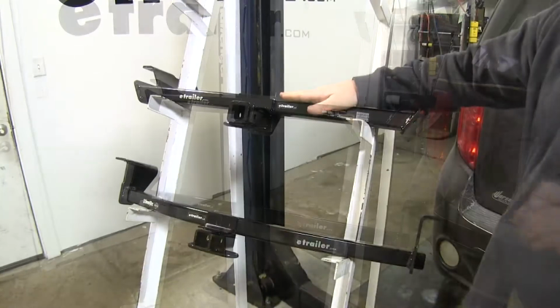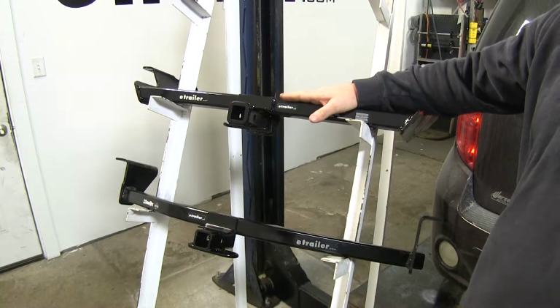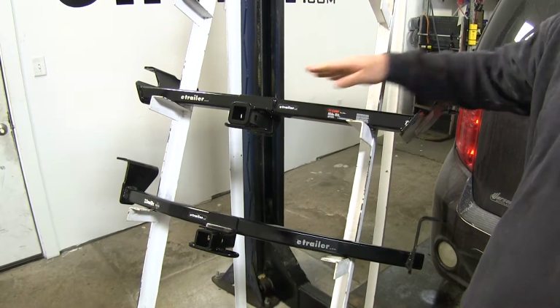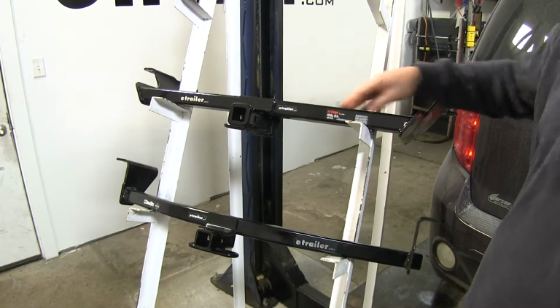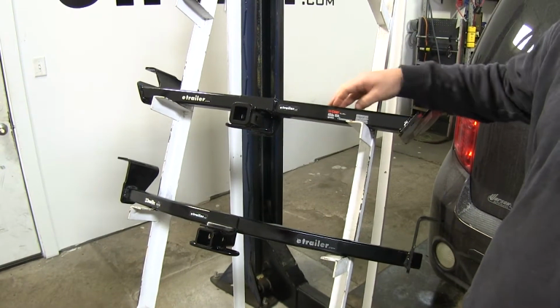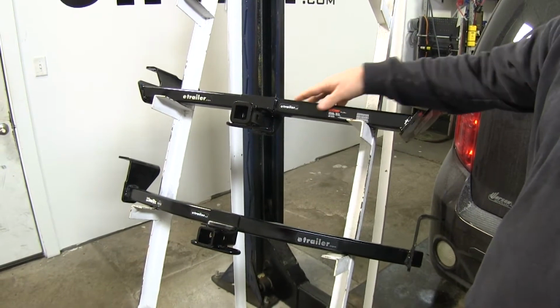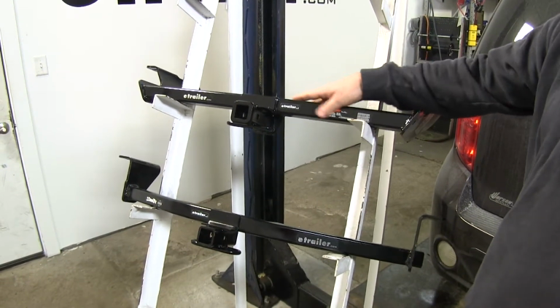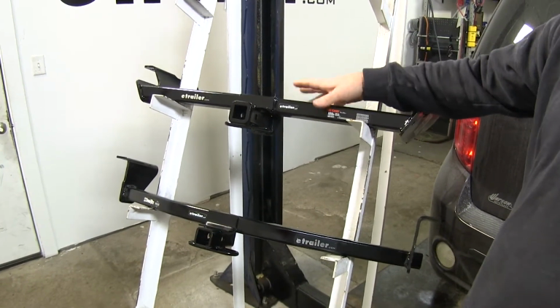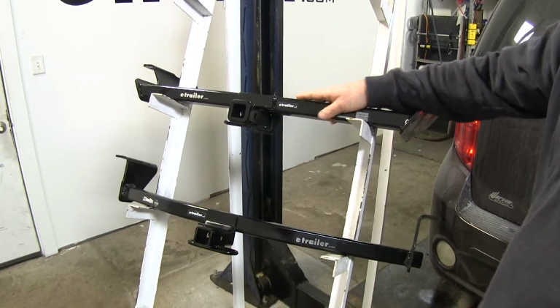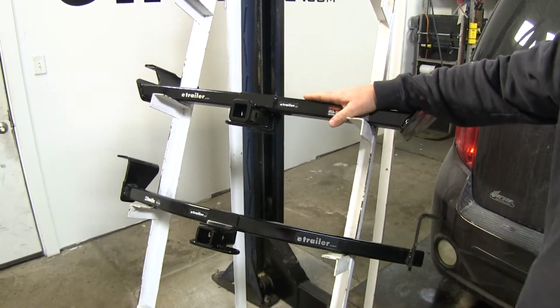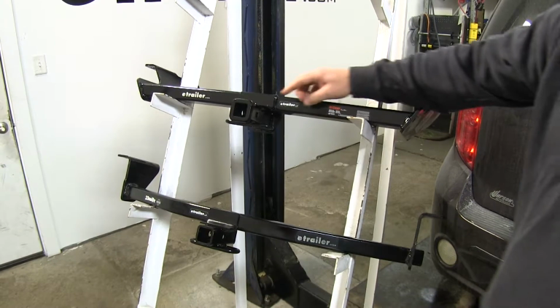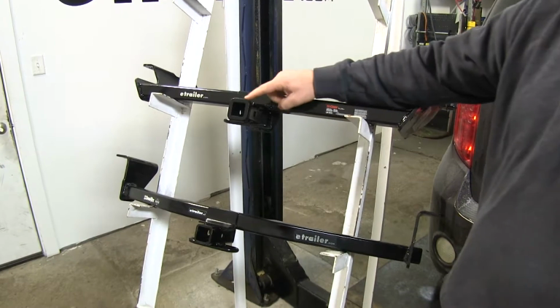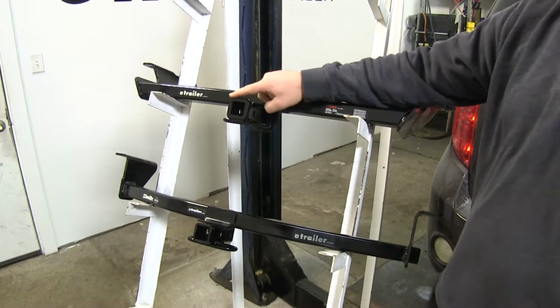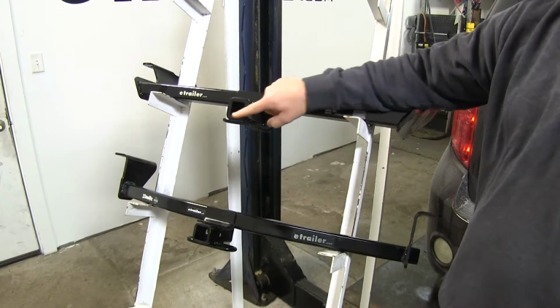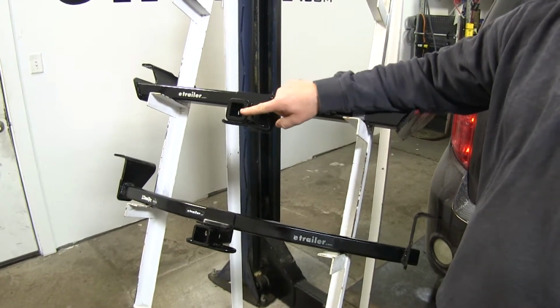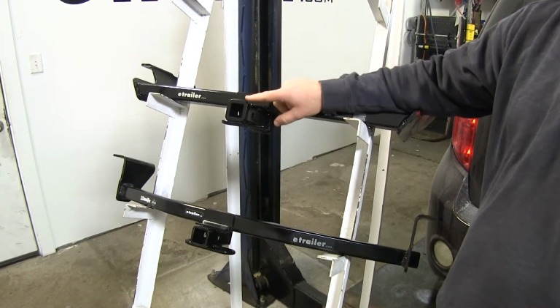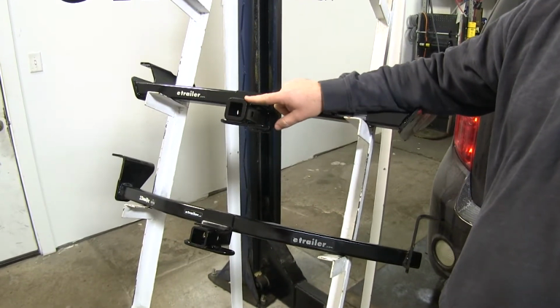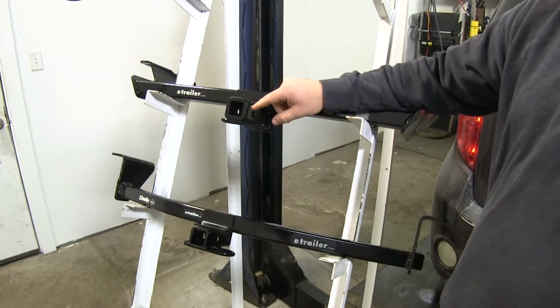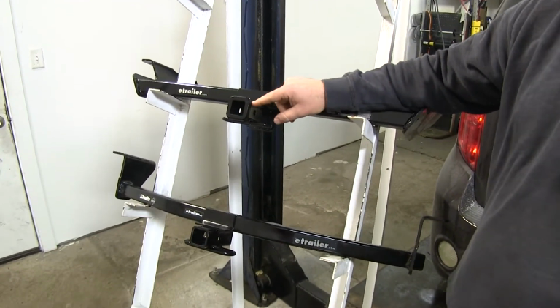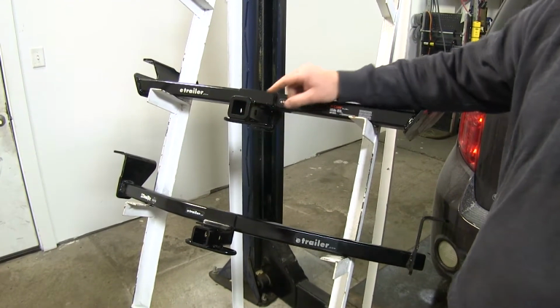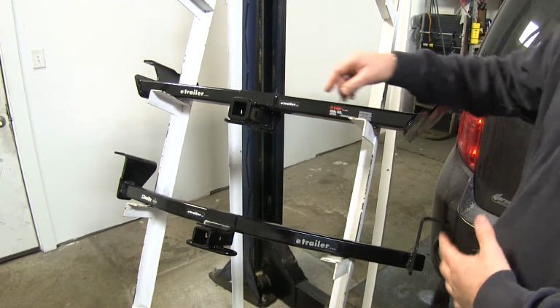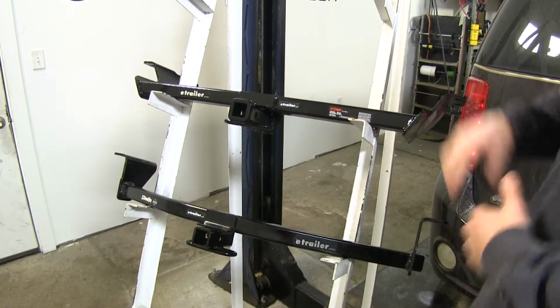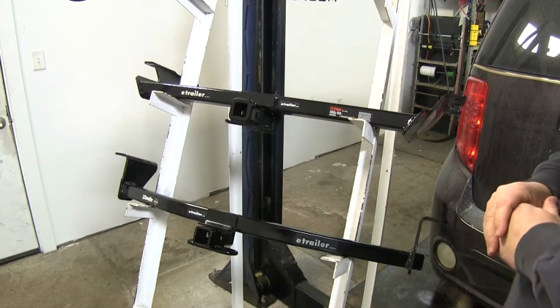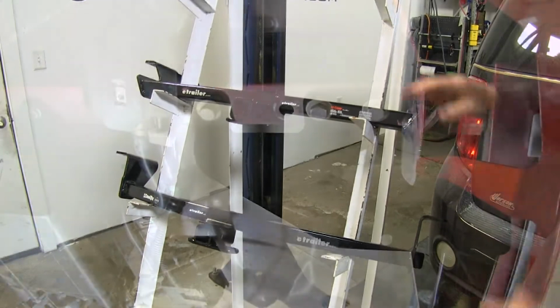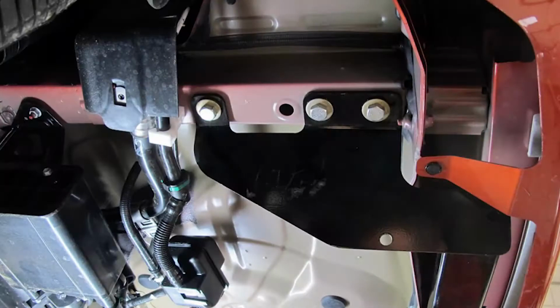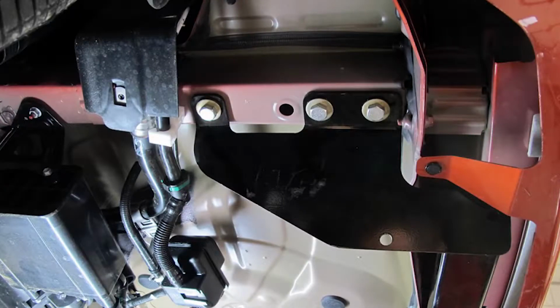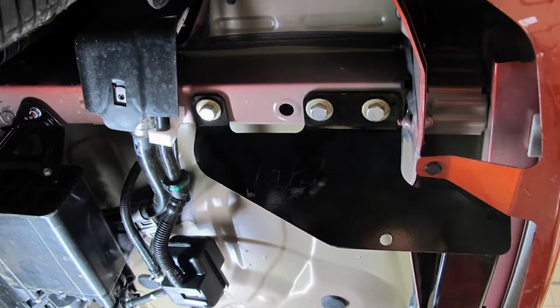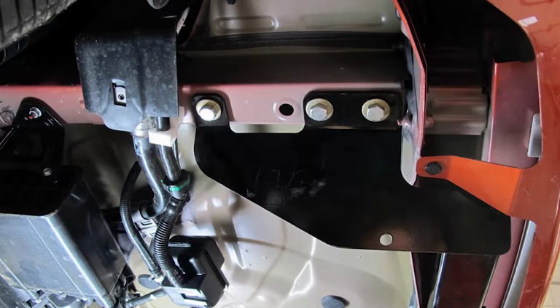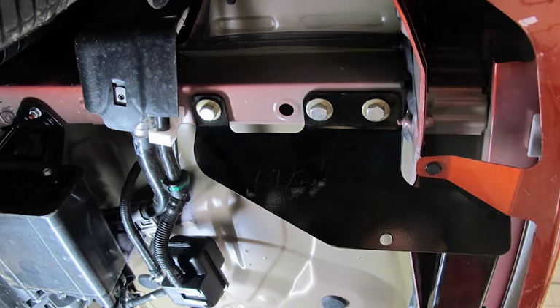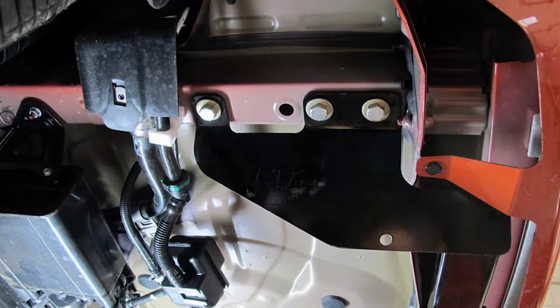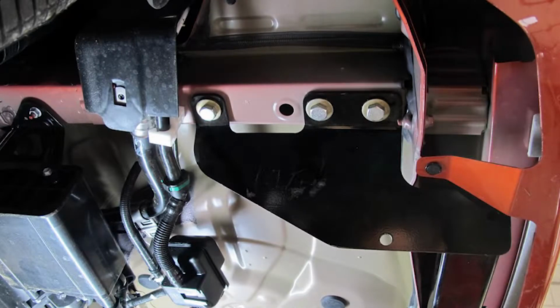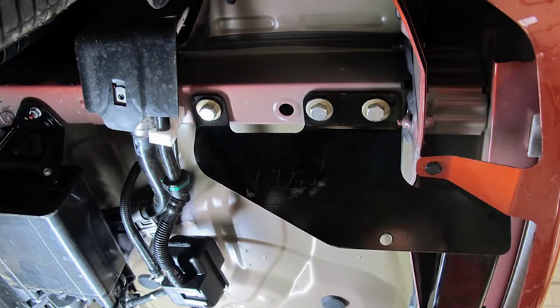Our CURT here, you can see the cross tube is a lot thicker, so it's going to be a lot more durable. It's also going to have a reinforced collar, which gives it a much cleaner look when it's under the vehicle. The CURT is also going to connect on three points on your frame rail.